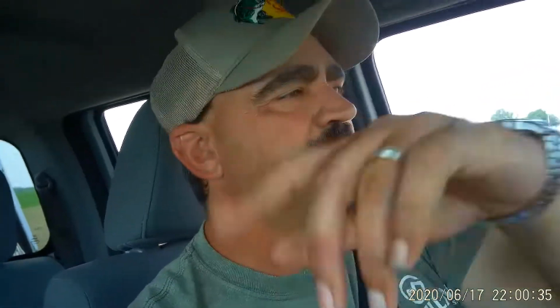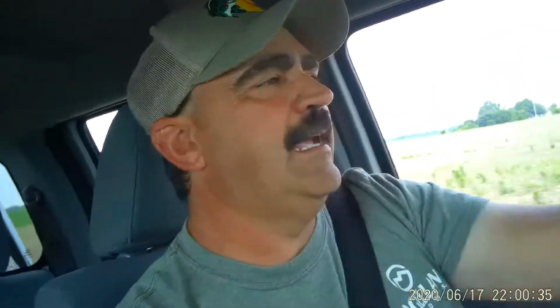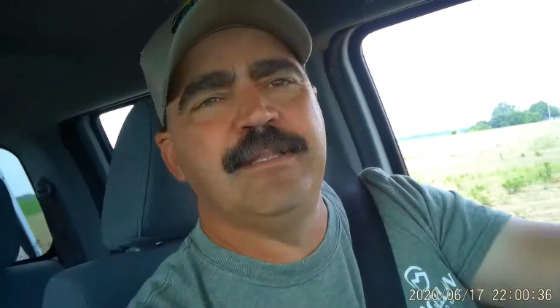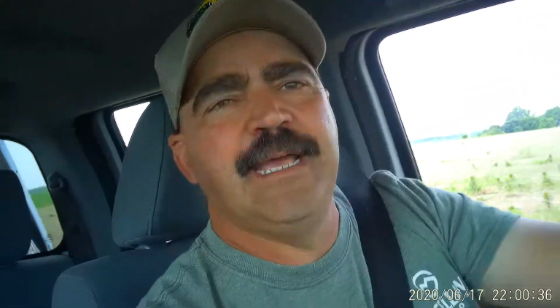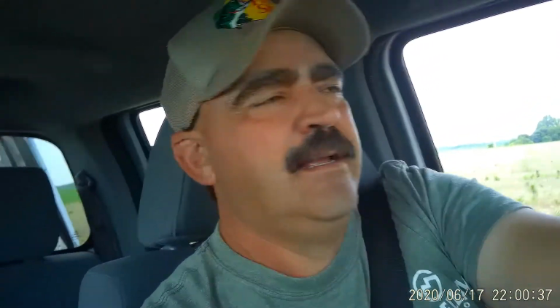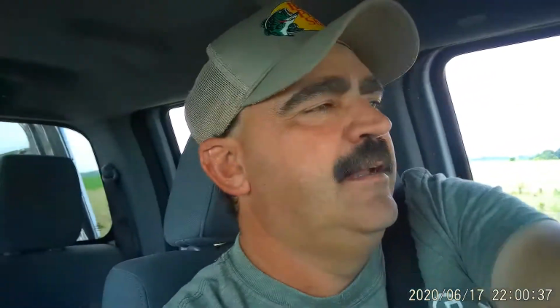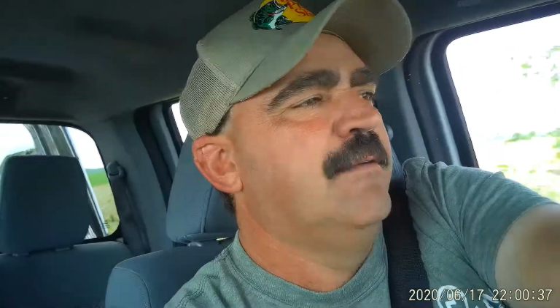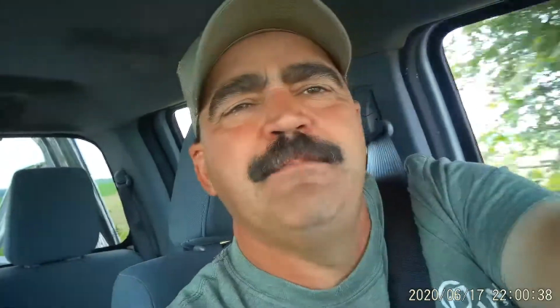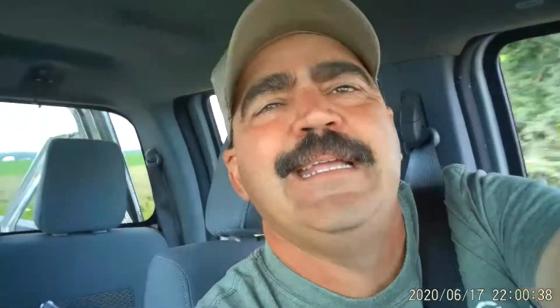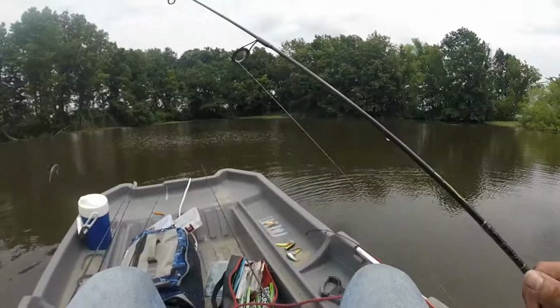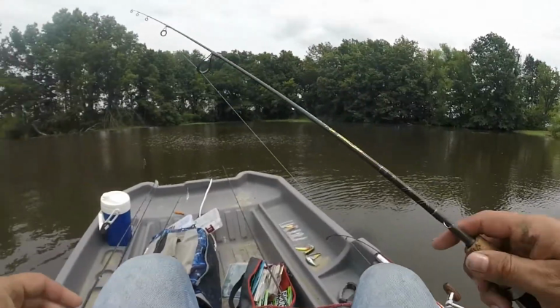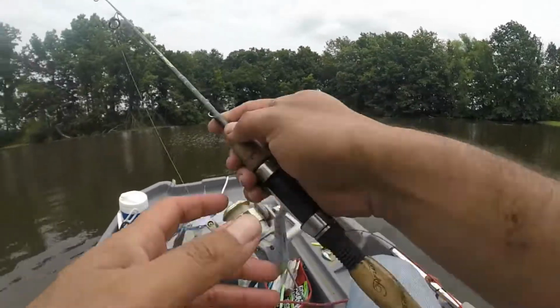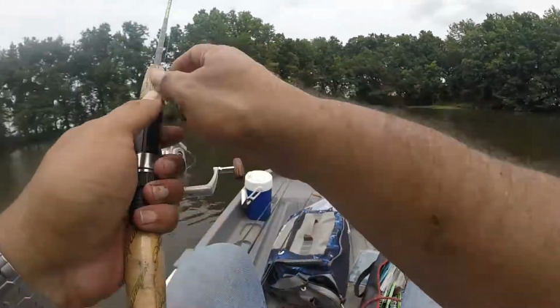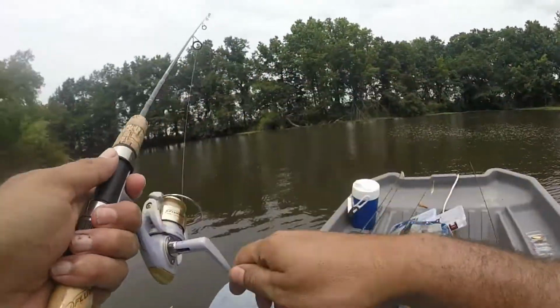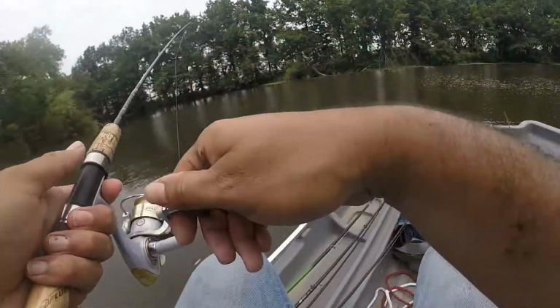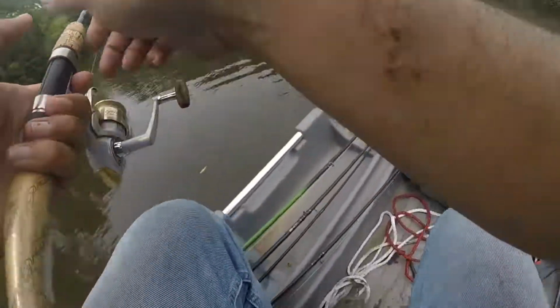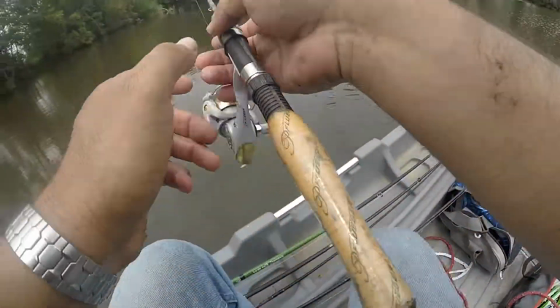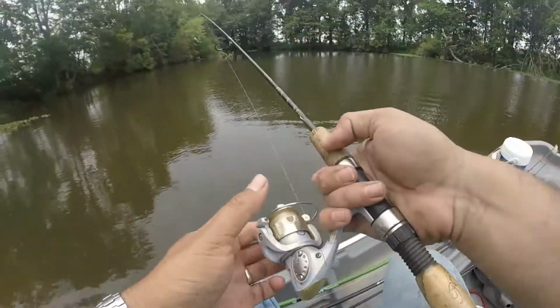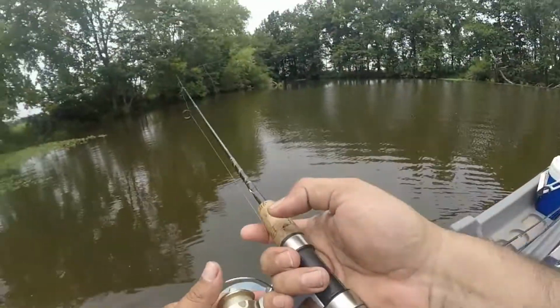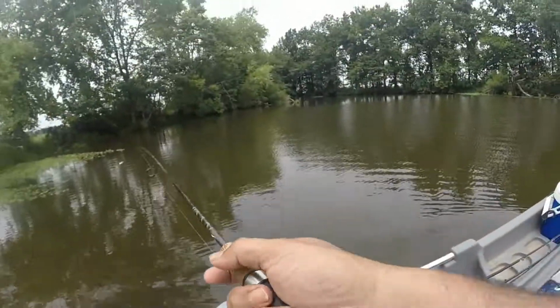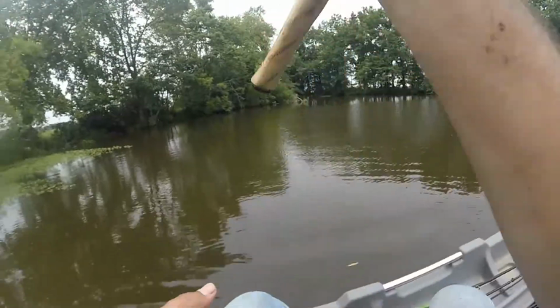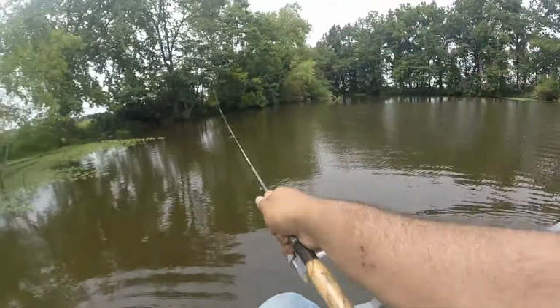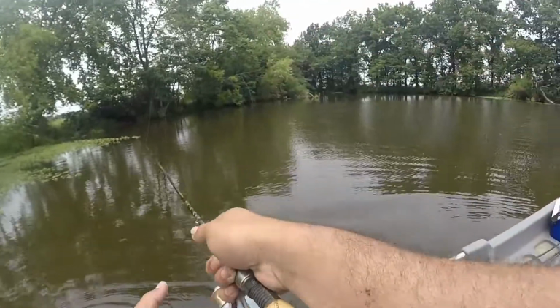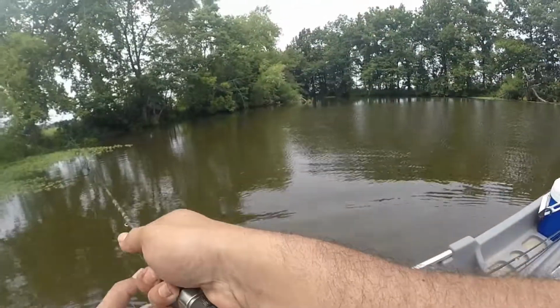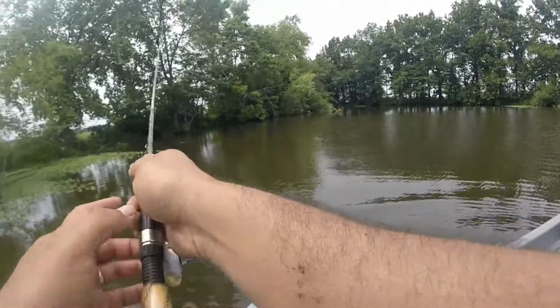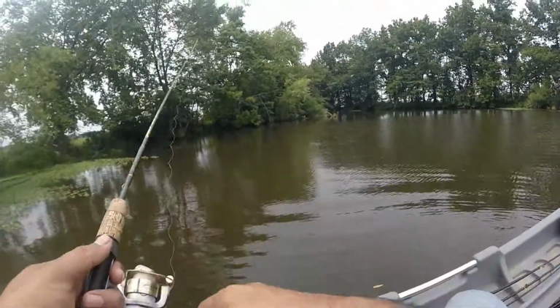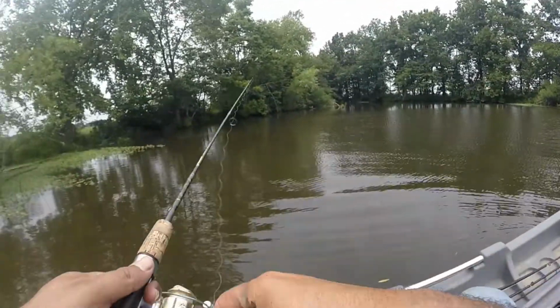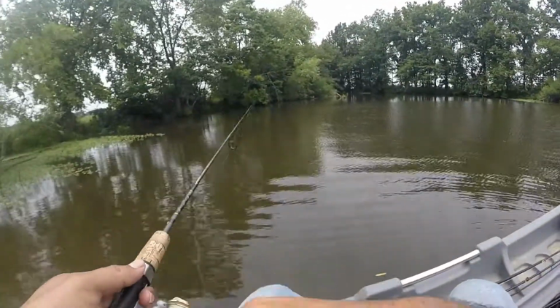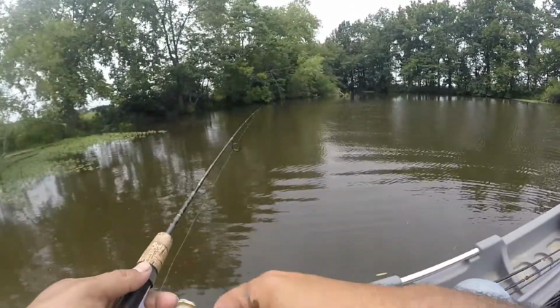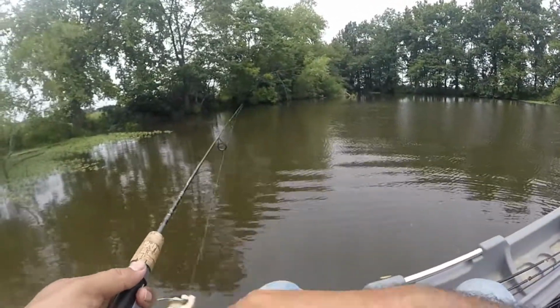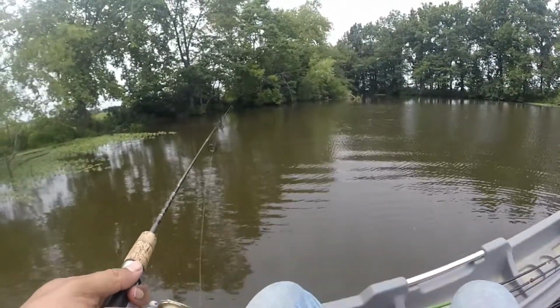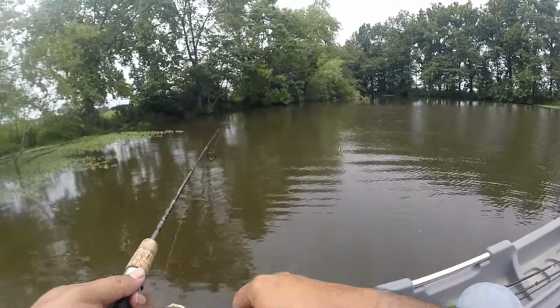So hang out with us today and sit back. Alright, here we go — let's see if we can catch us some pan fish, see what kind of action we can get out of these little boogers.